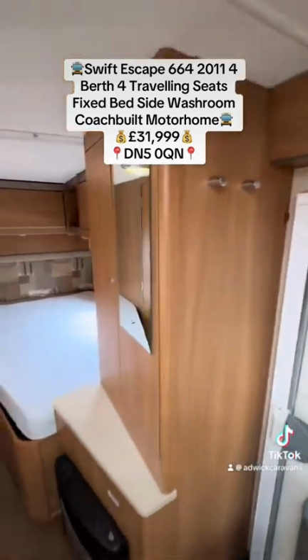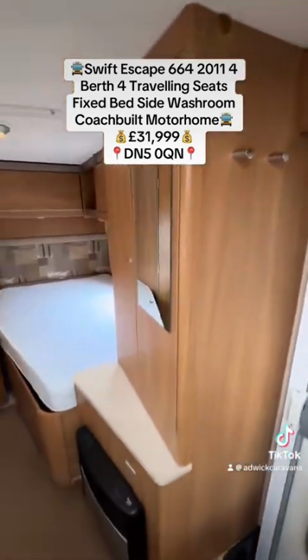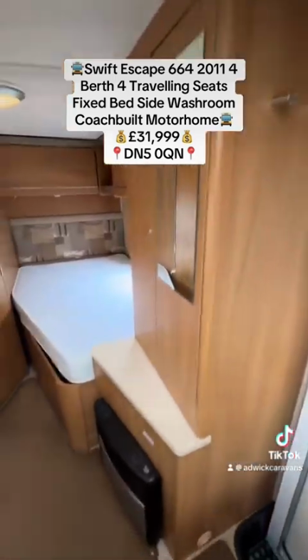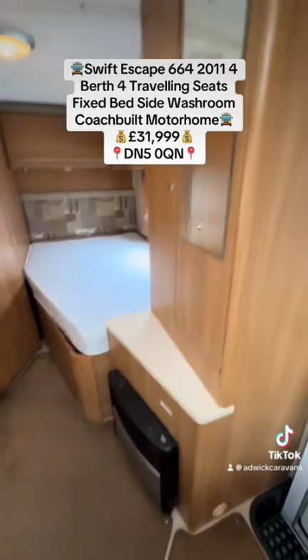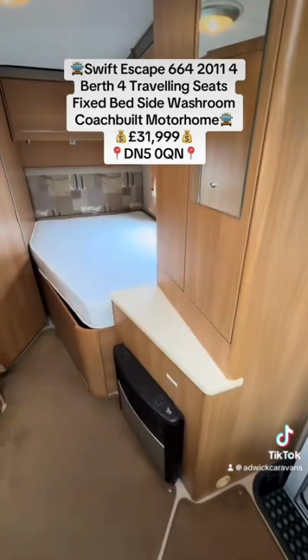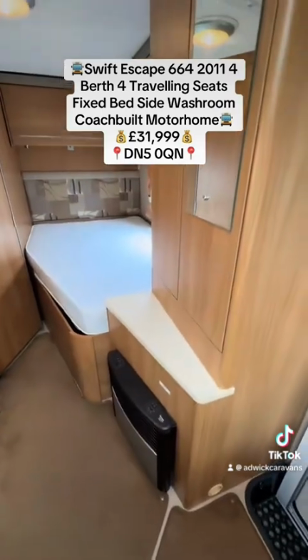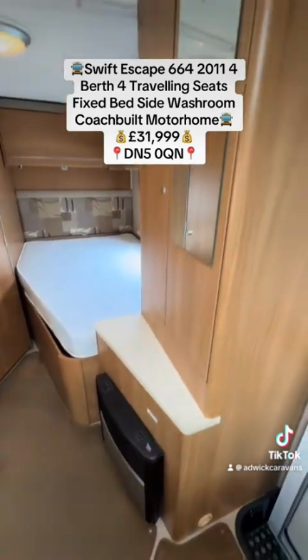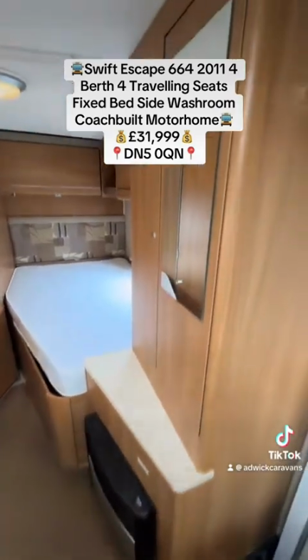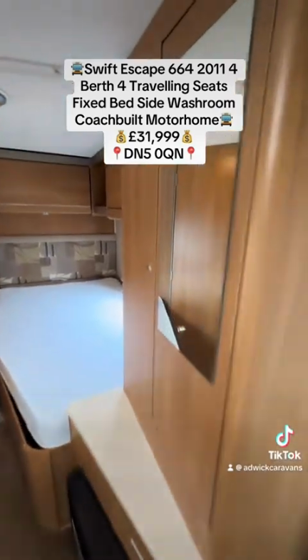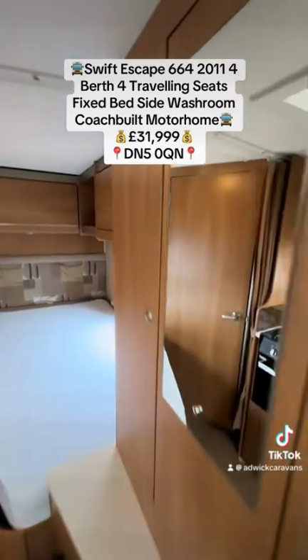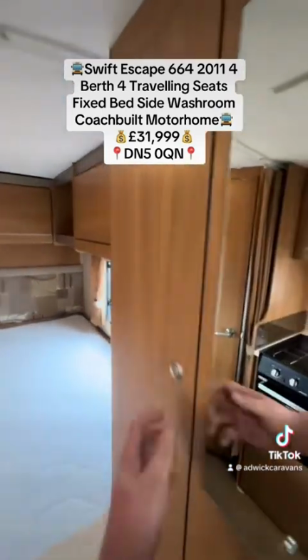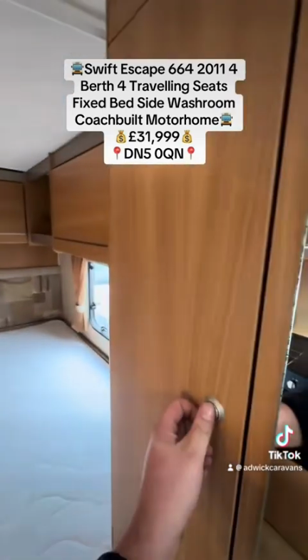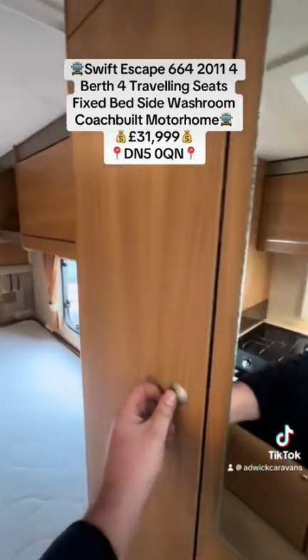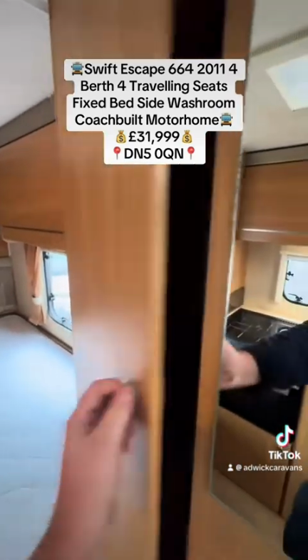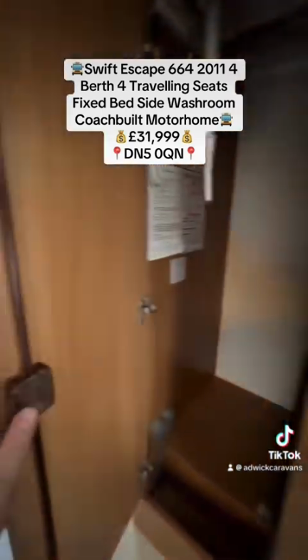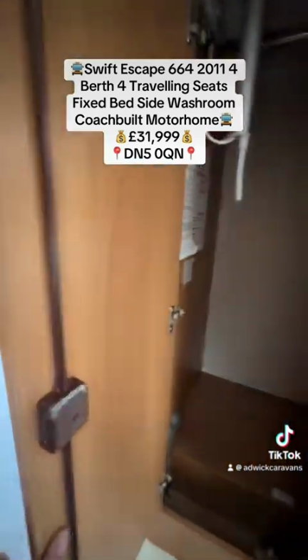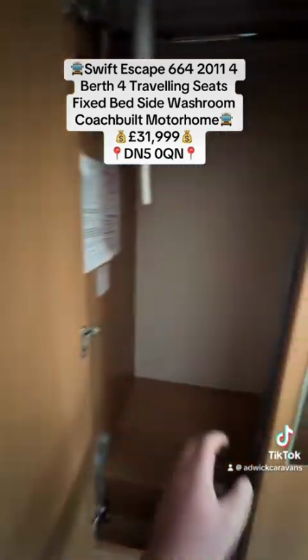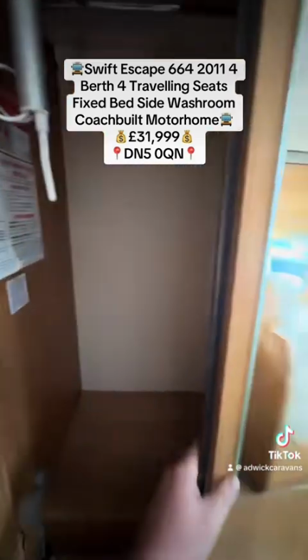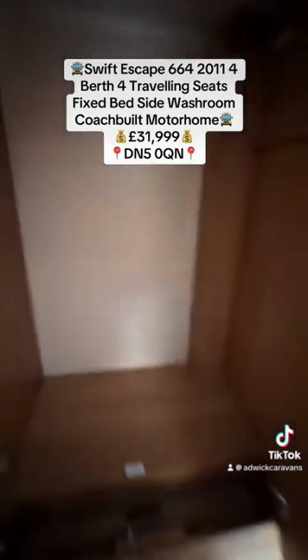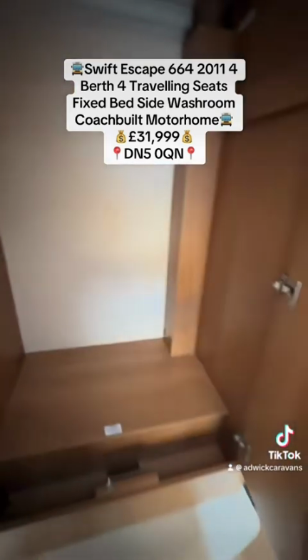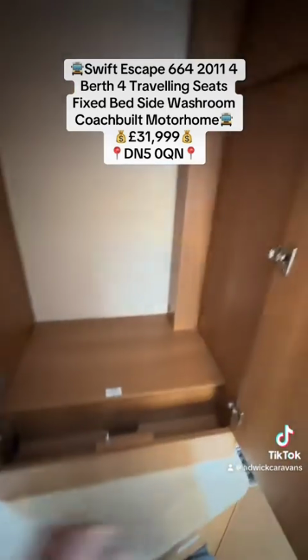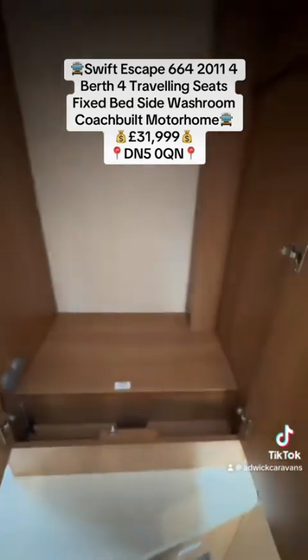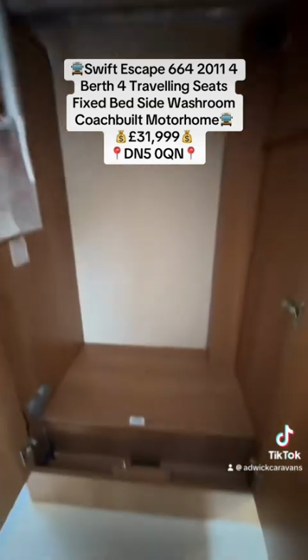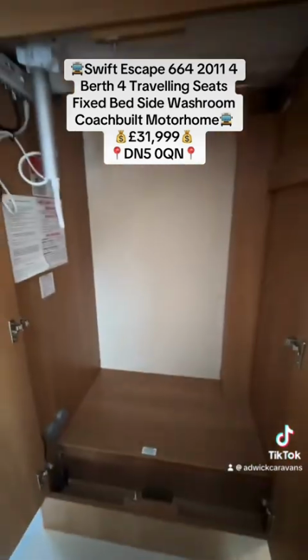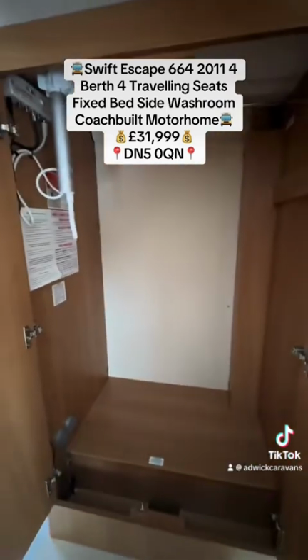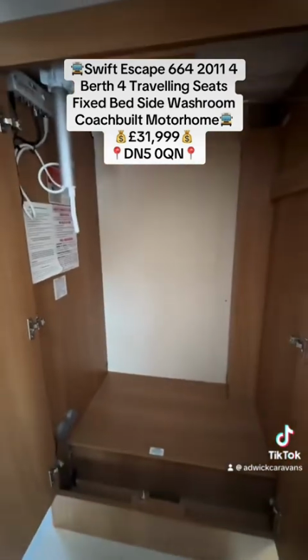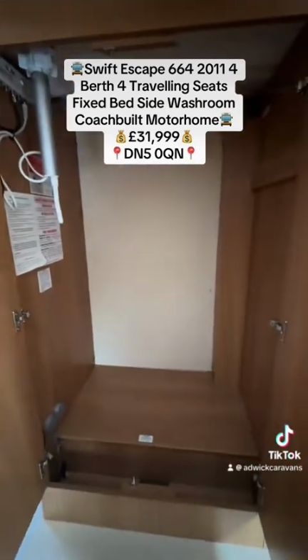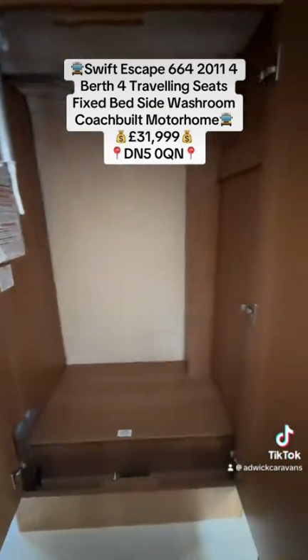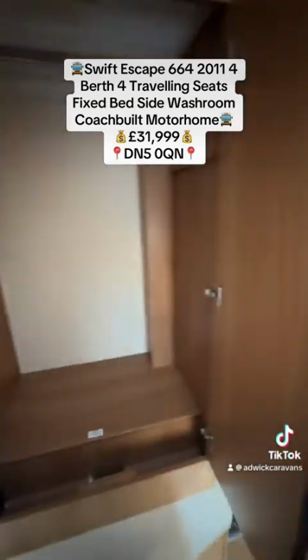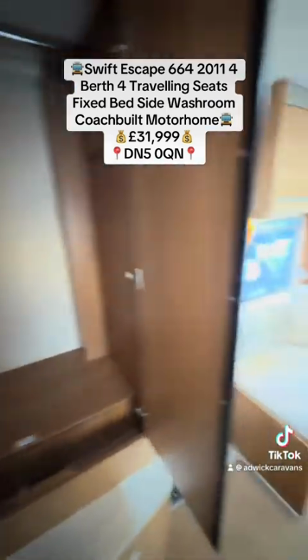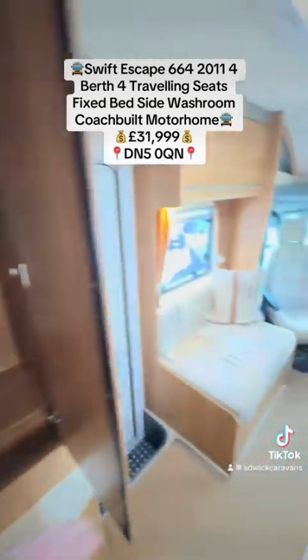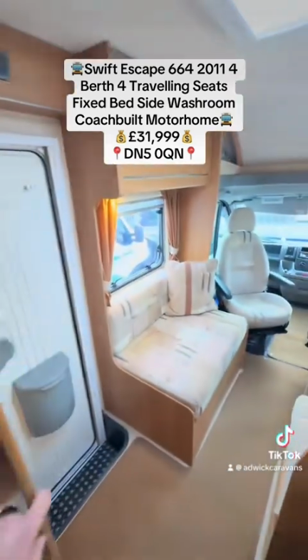There's a solid habitation entrance door with a fly screen and the power controls for the system just above. Next to that you've got the Truma Blown Air heating system and the wardrobe — a nice size wardrobe with the retractable aerial and booster box stored in there as well.